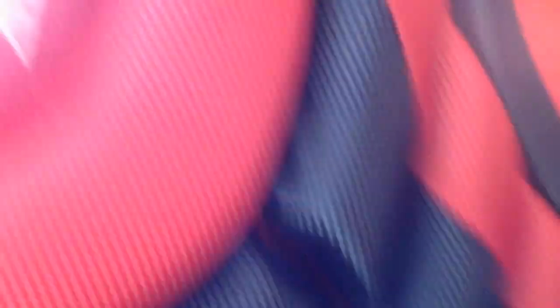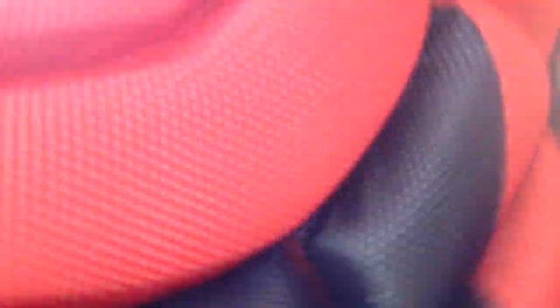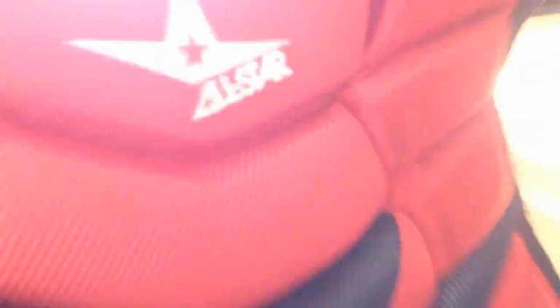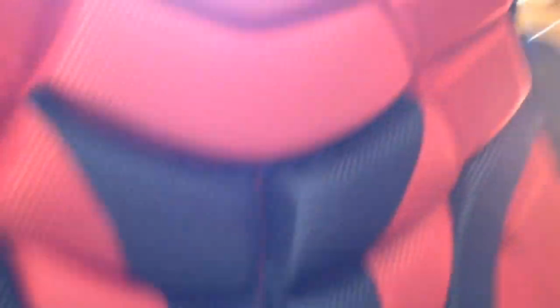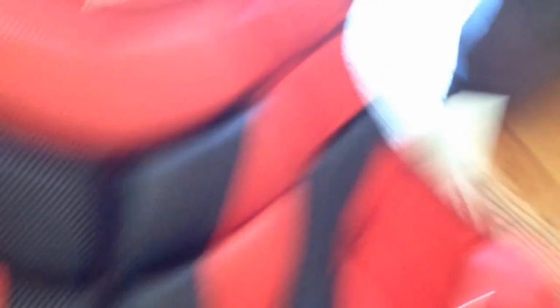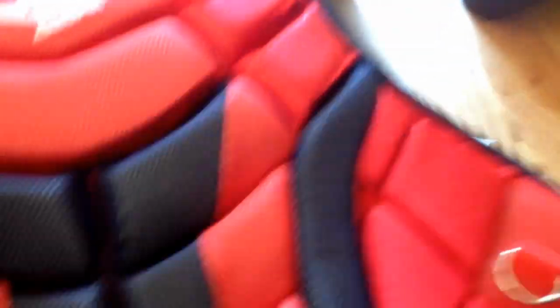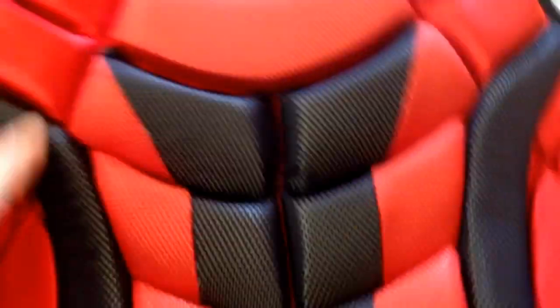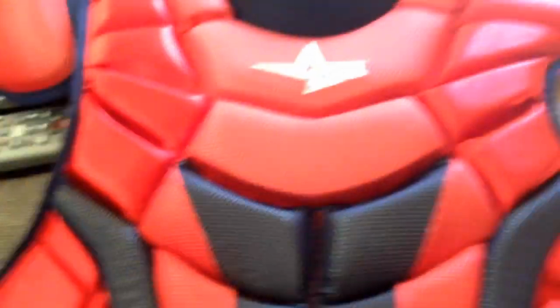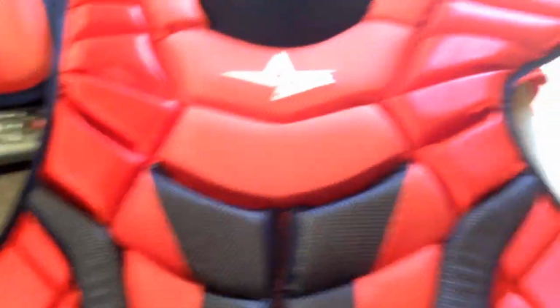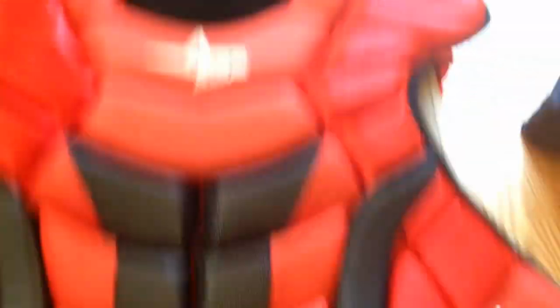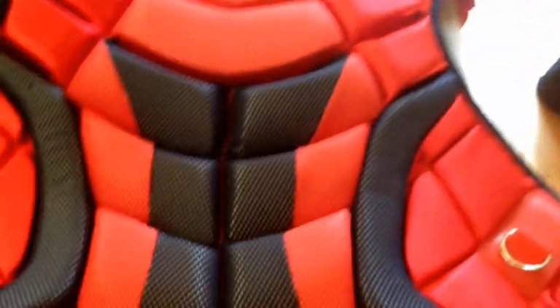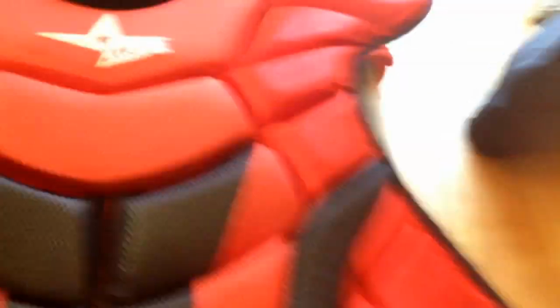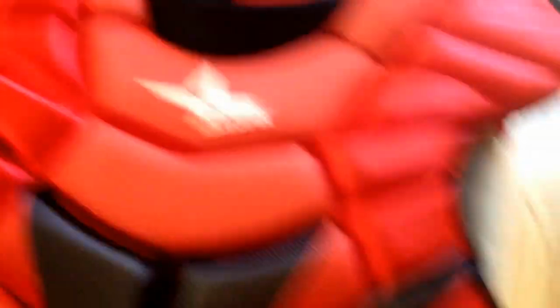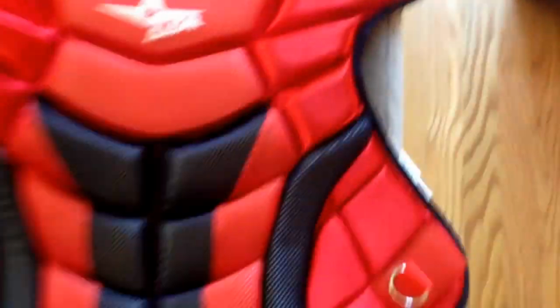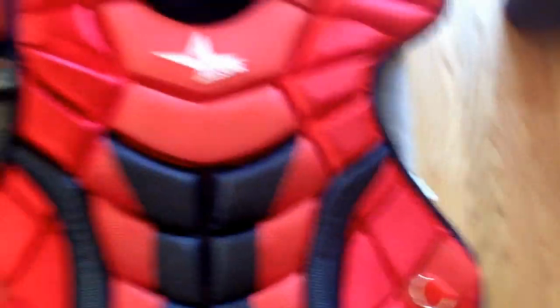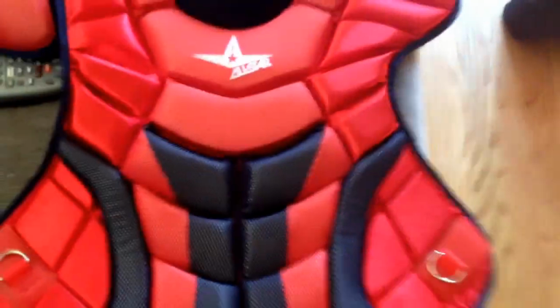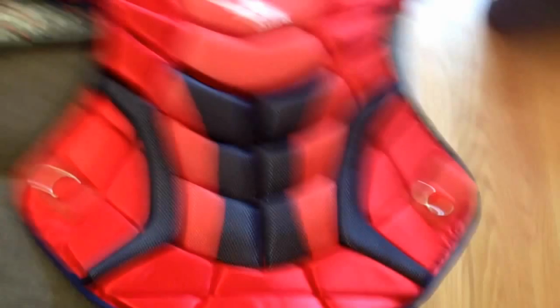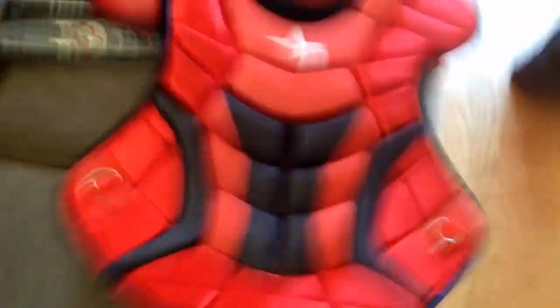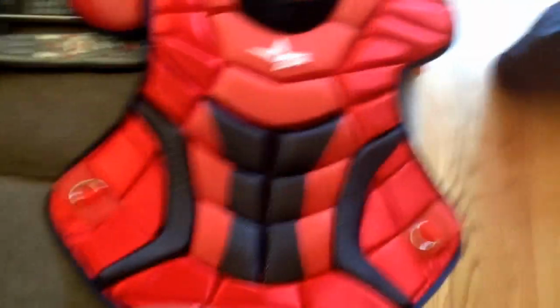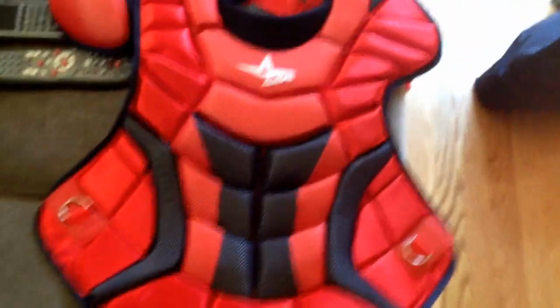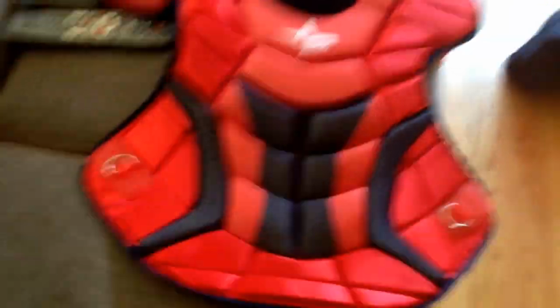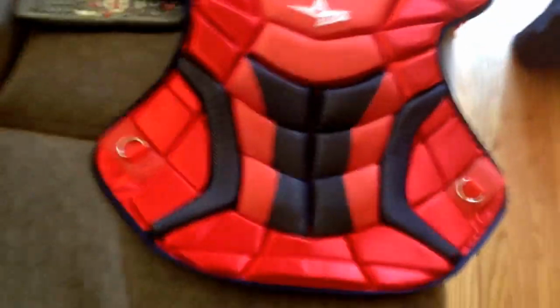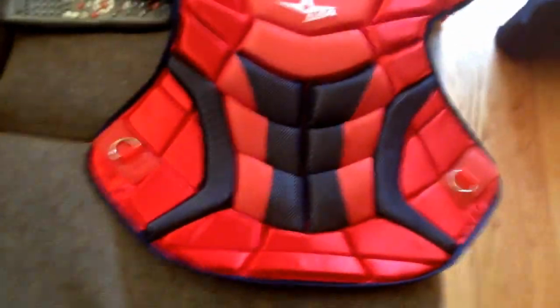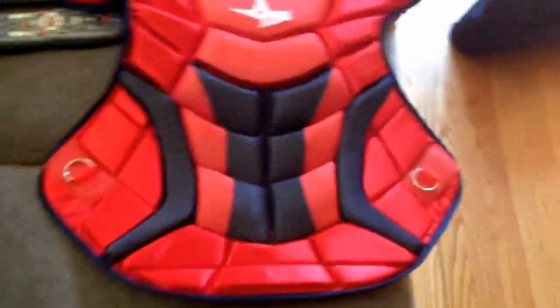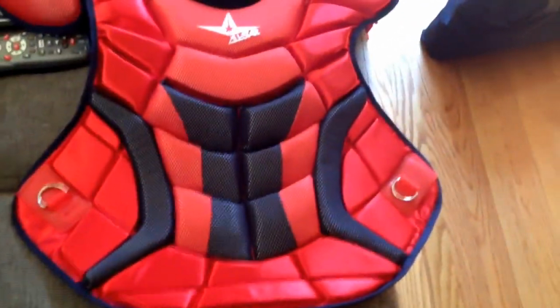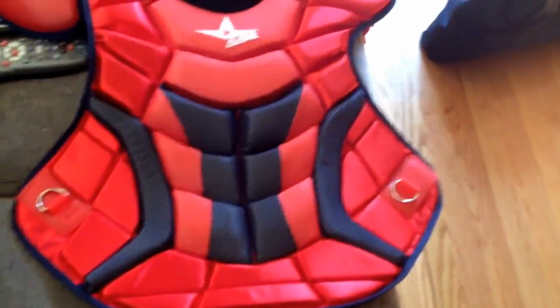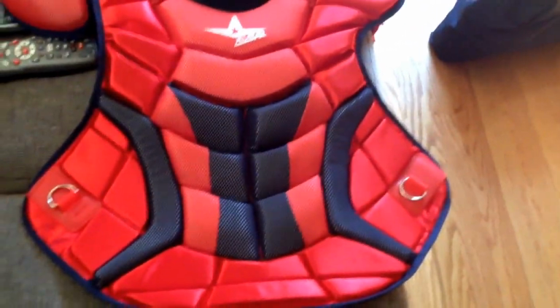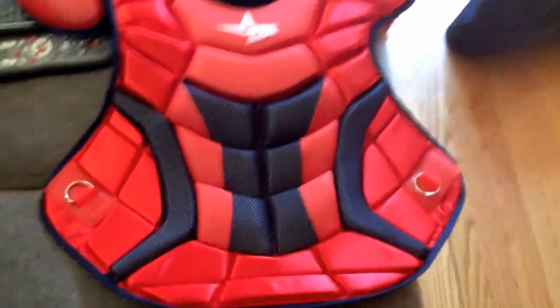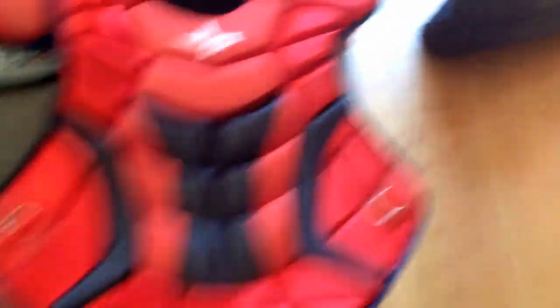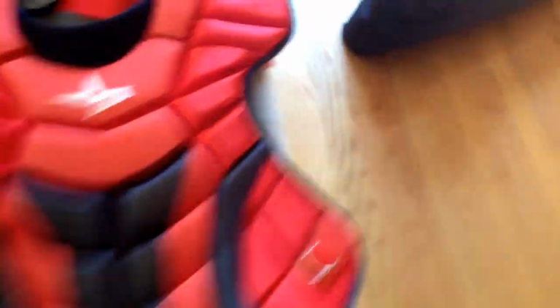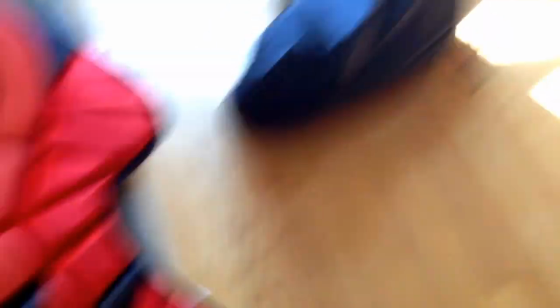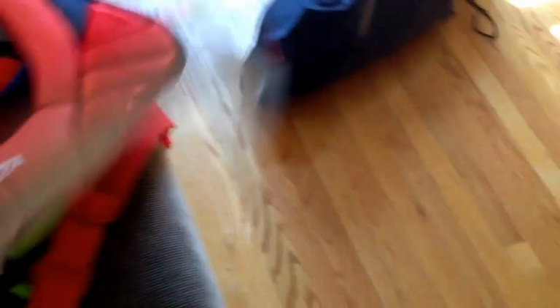It's scarlet red and navy. It's got Delta Flex on the back.